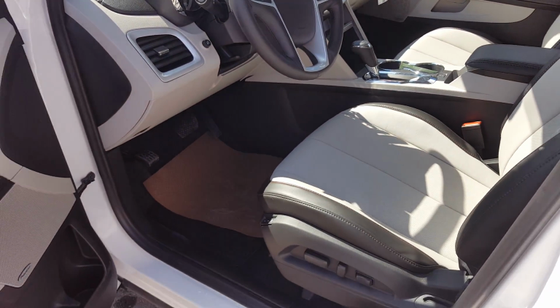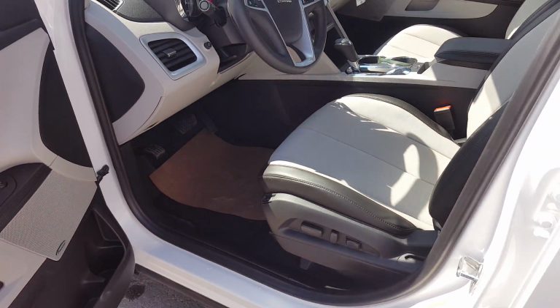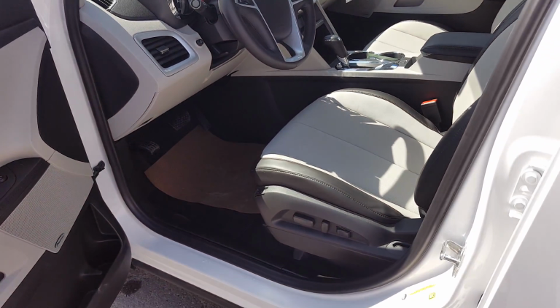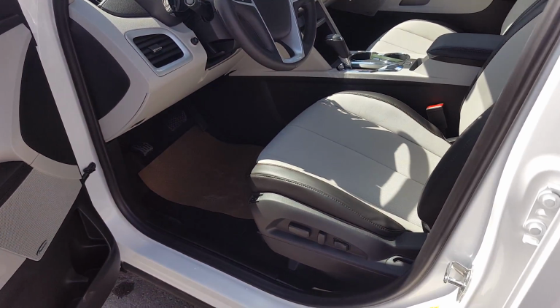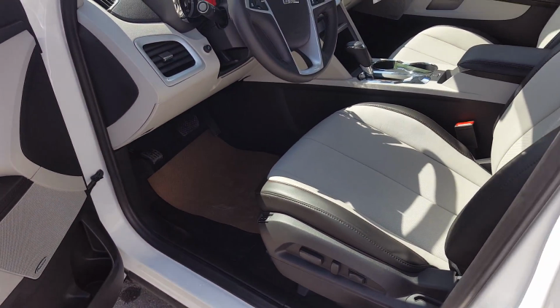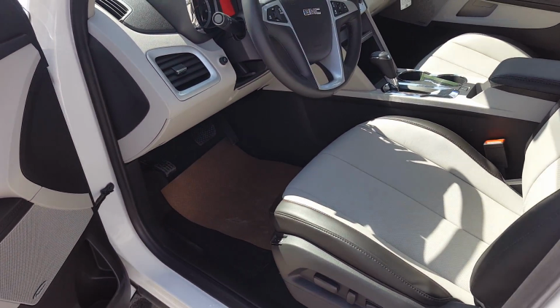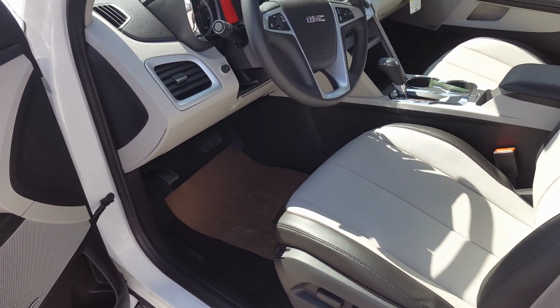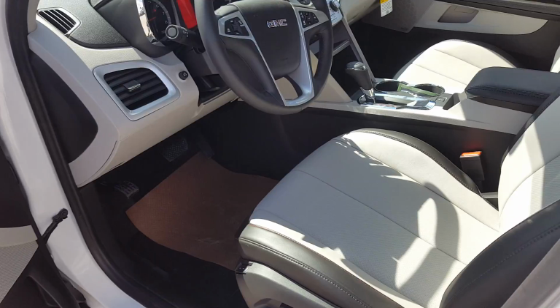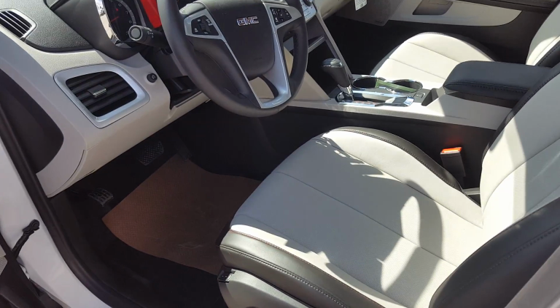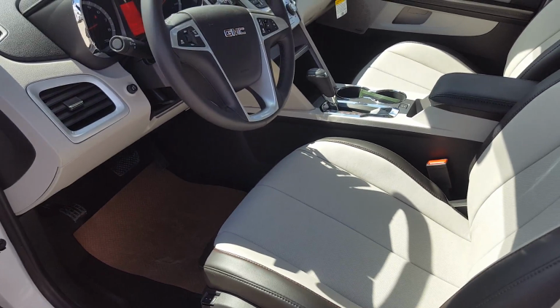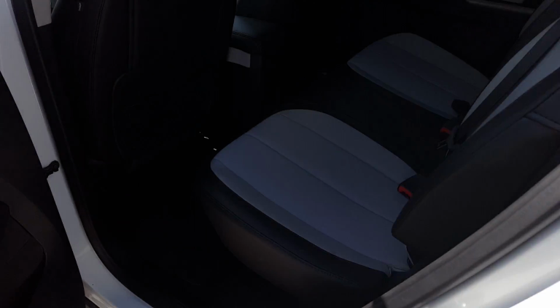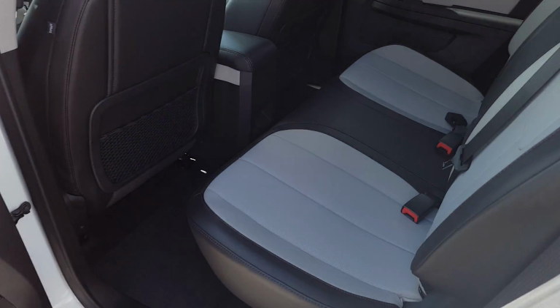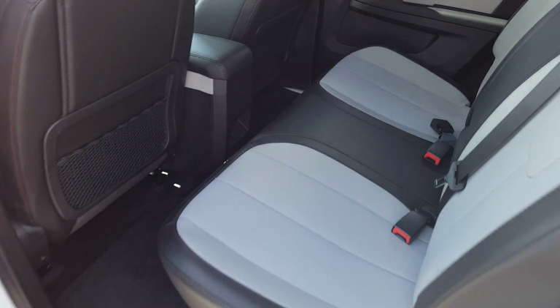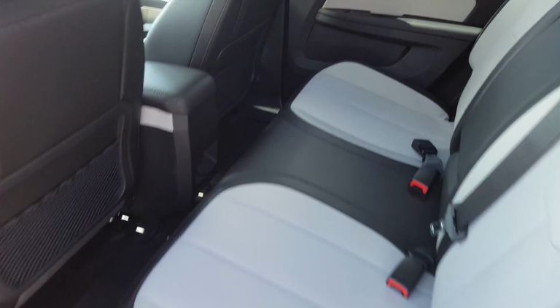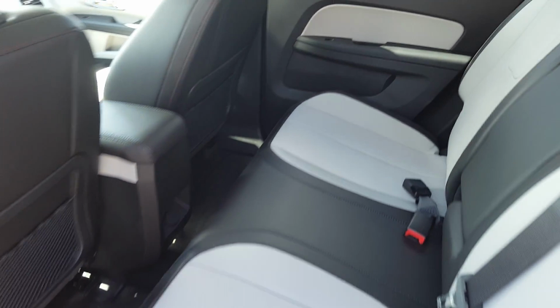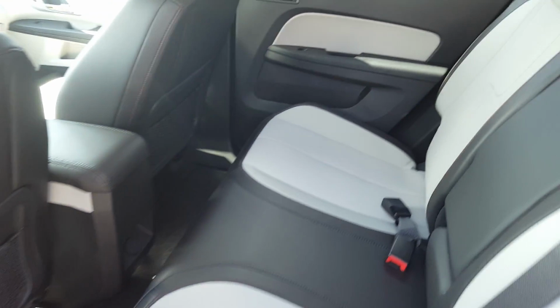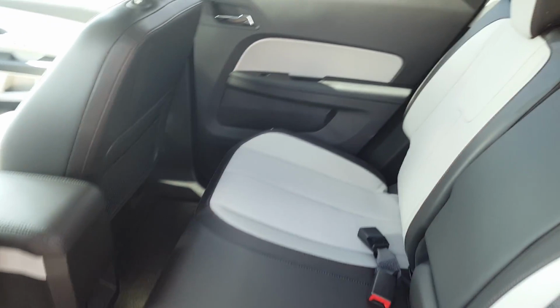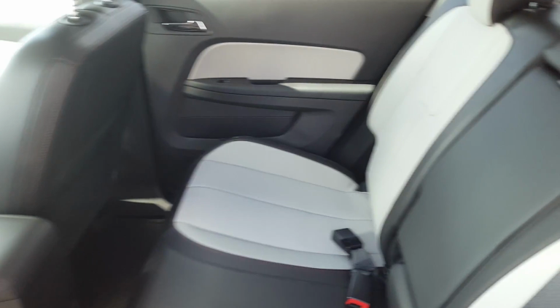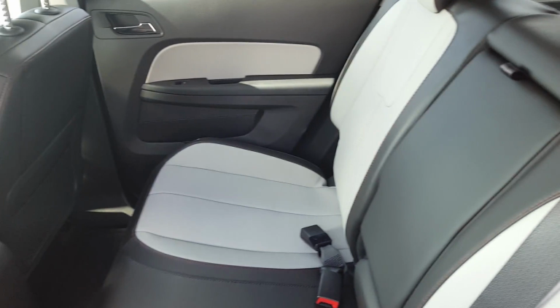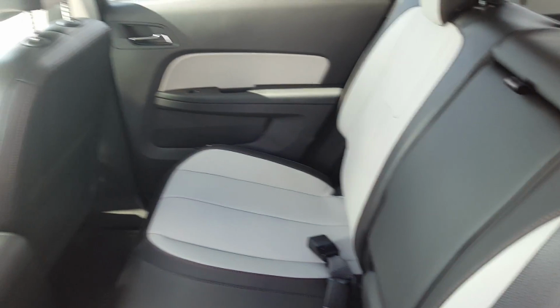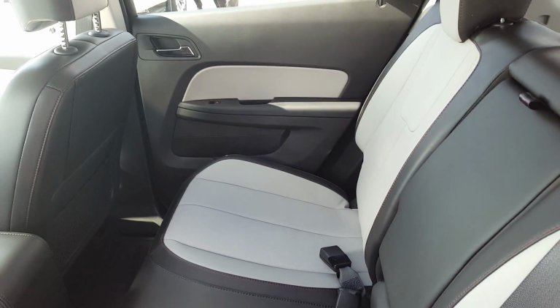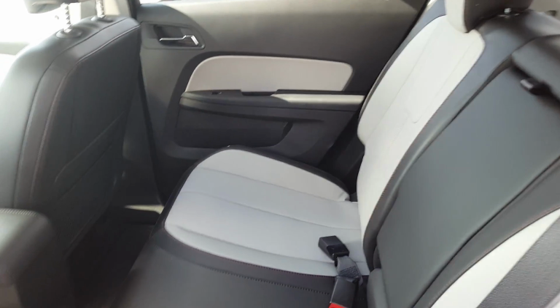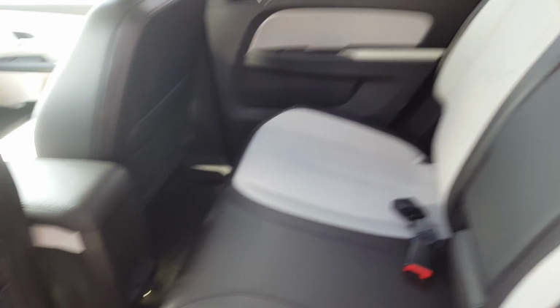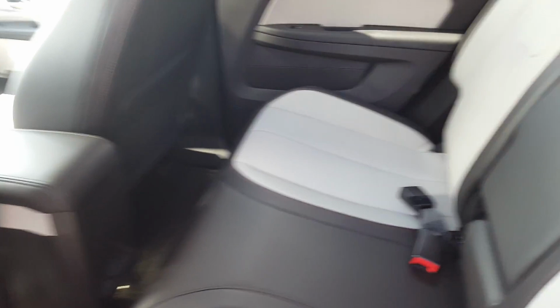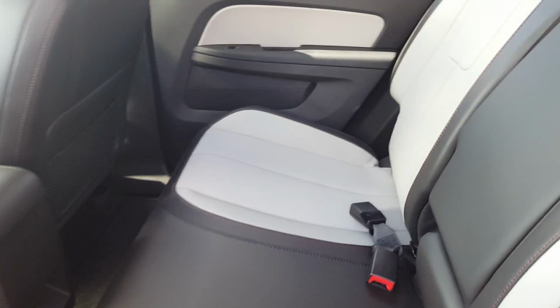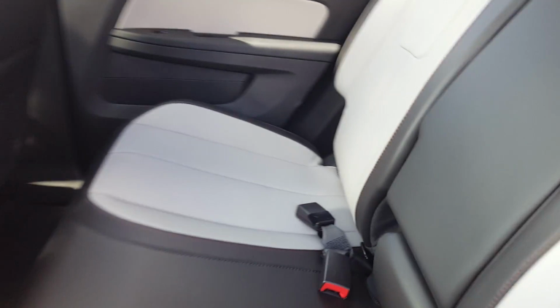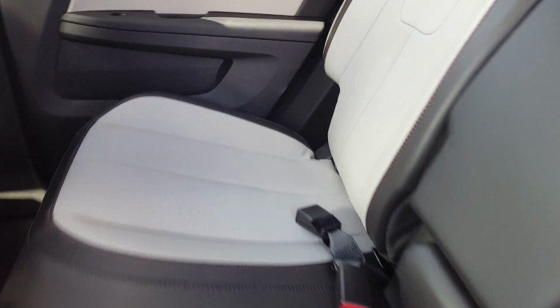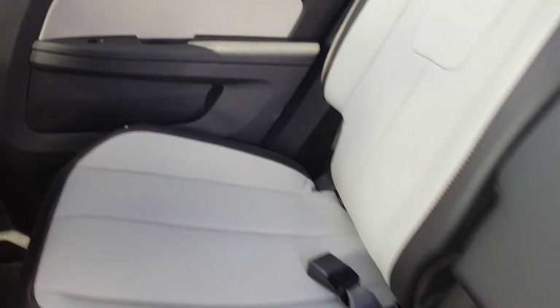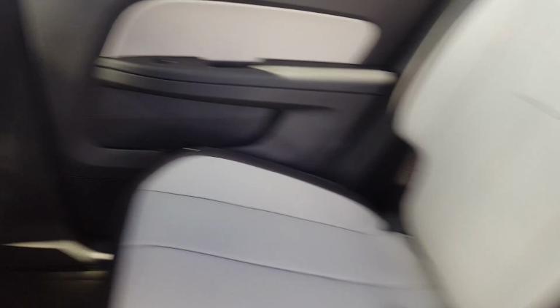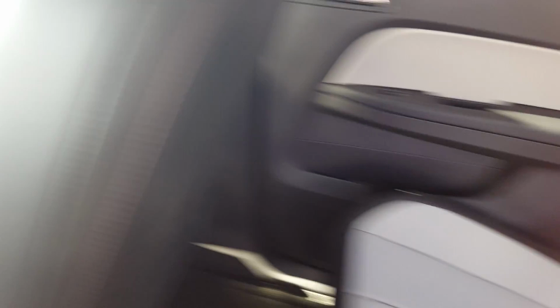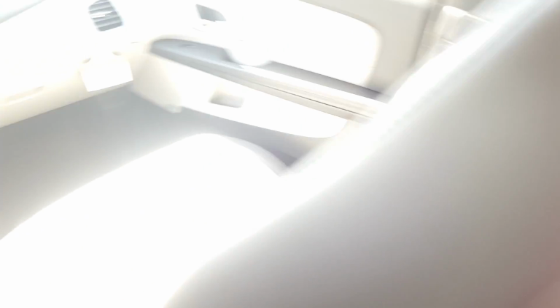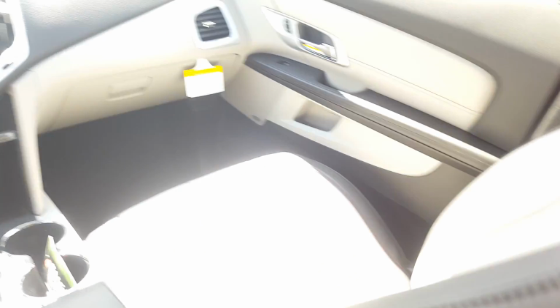Power adjustable seats. The second row is a roomy 3-passenger split folding bench. There's a centre console with cup holders and a universal anchoring system for car seats.